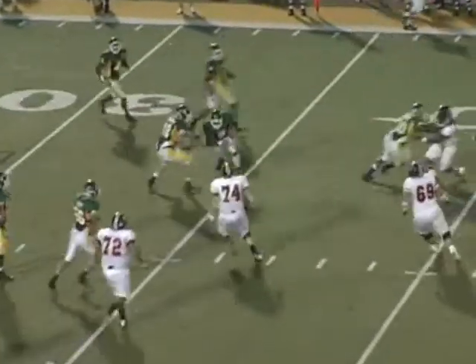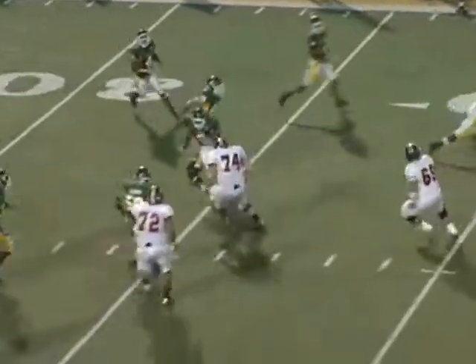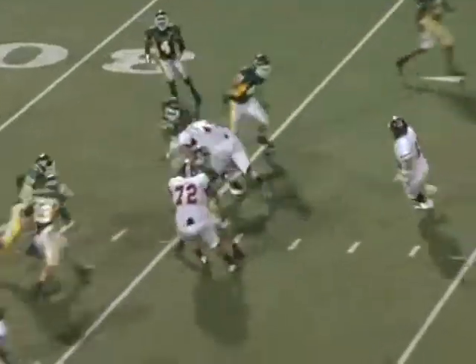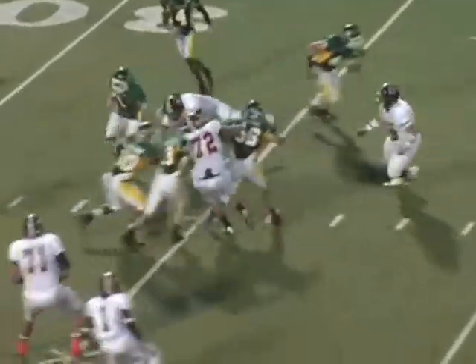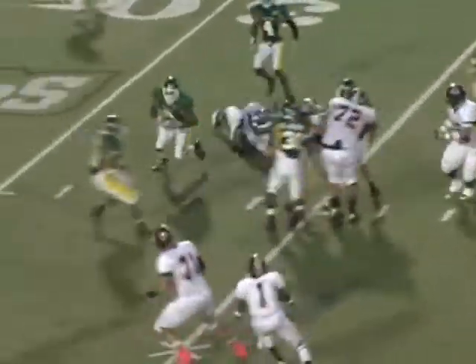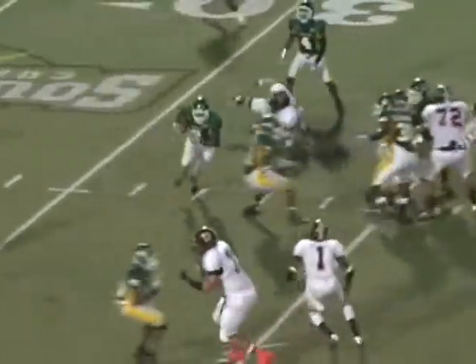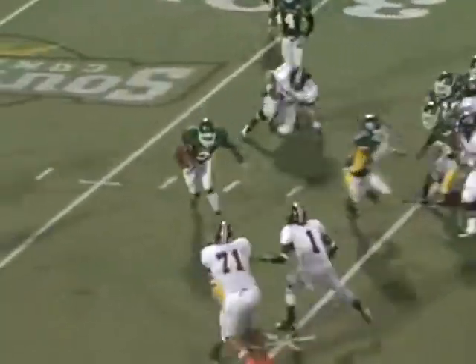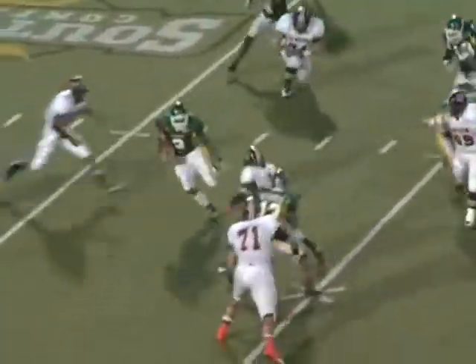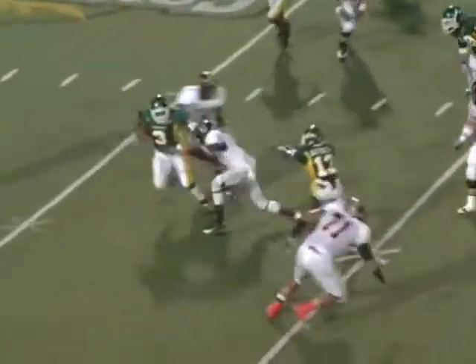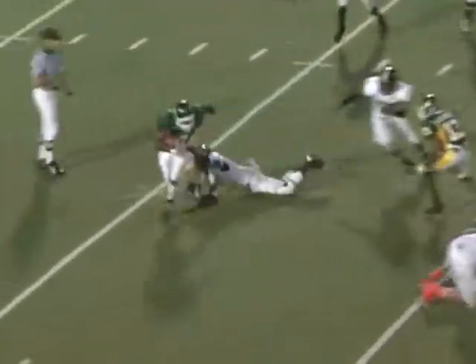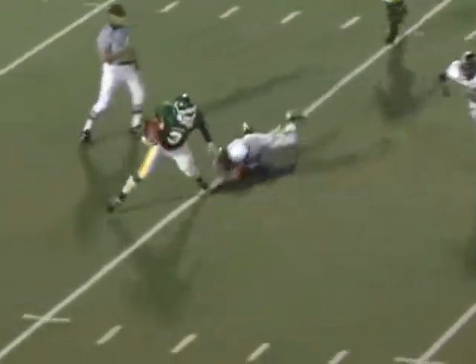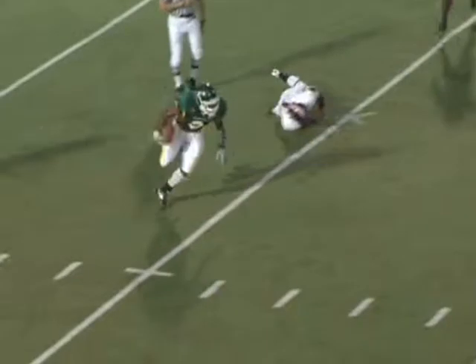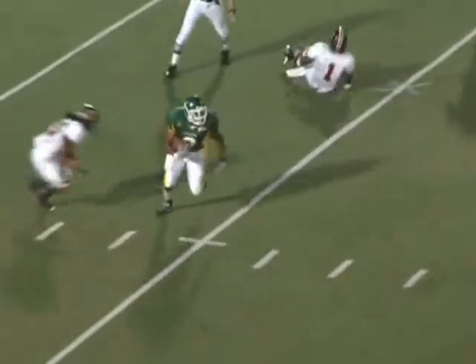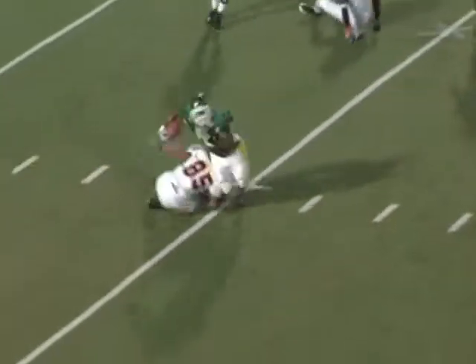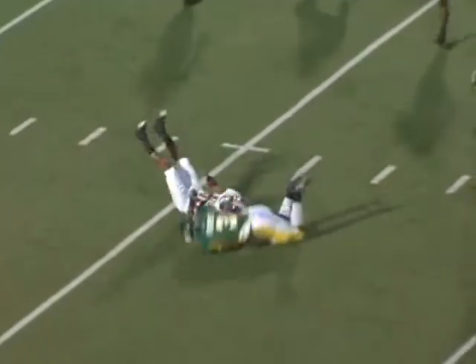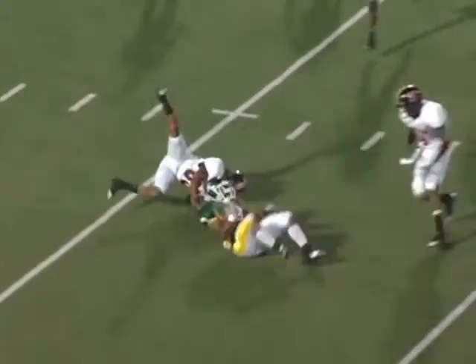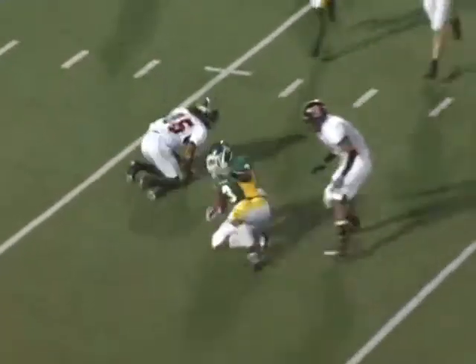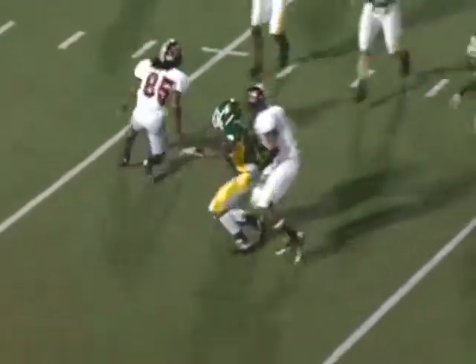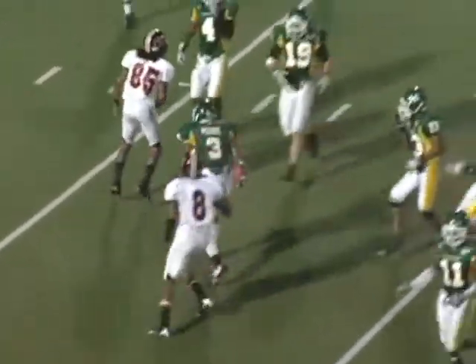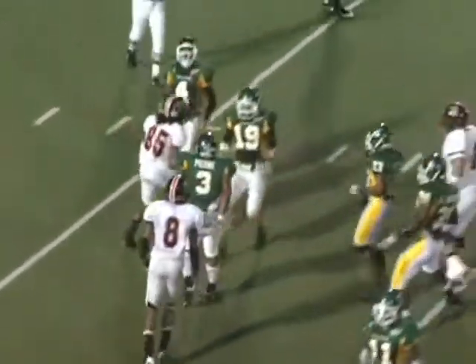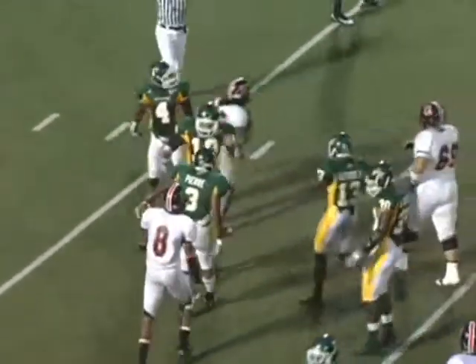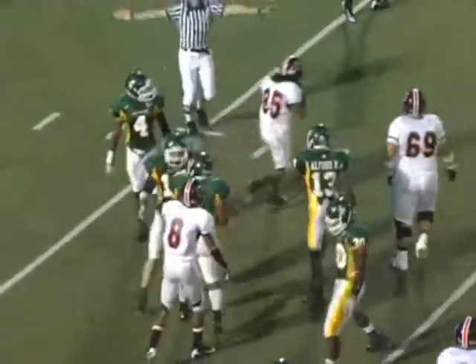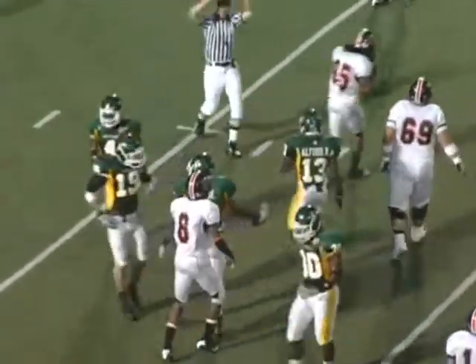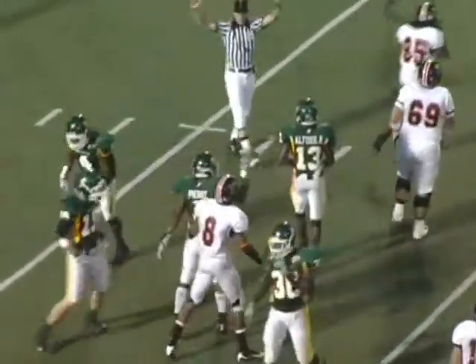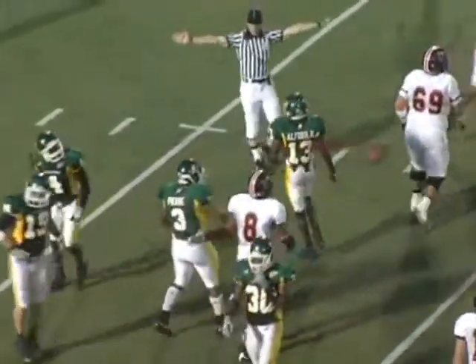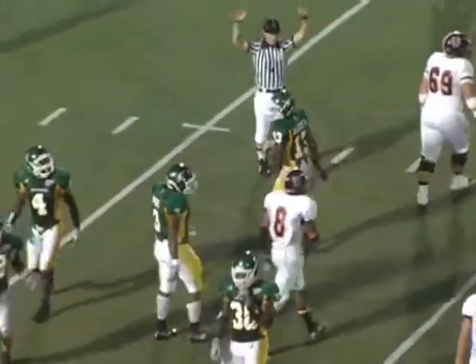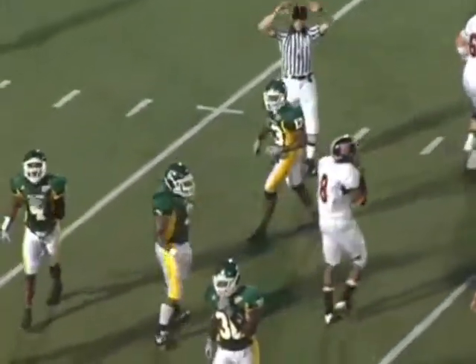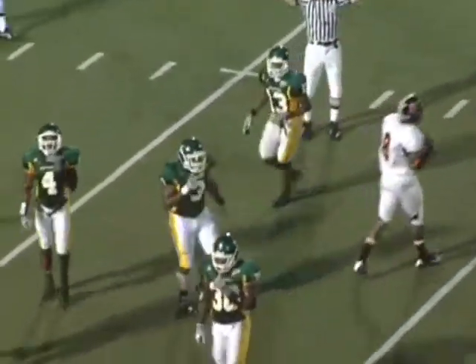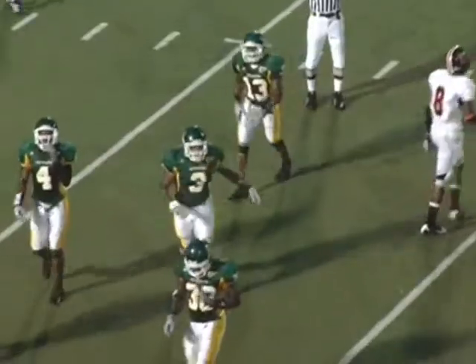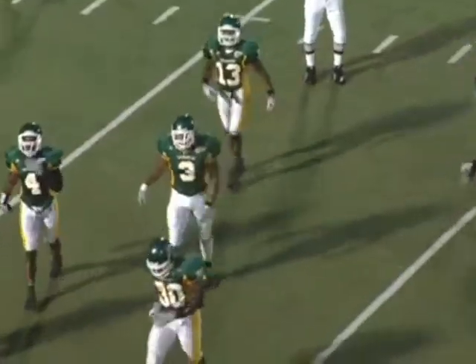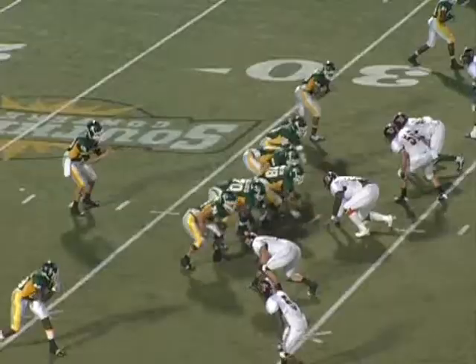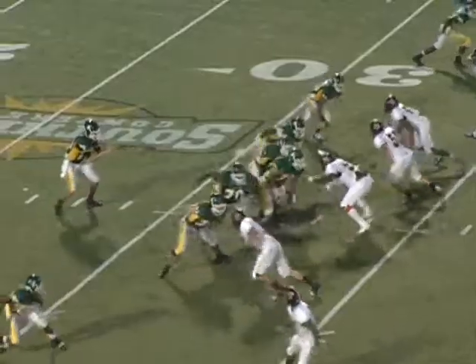Quinton Pierre thought that was an incomplete pass — he had his back turned looking at the receiver and did not realize that was a punt. He probably could have made more yardage on that, but Quinton thought it was a throw.